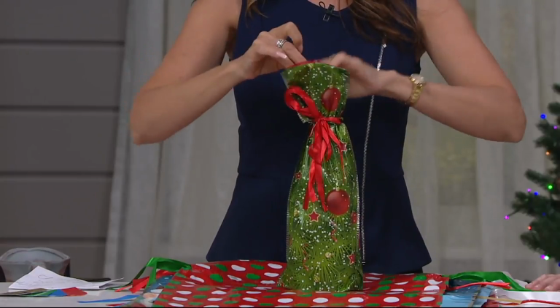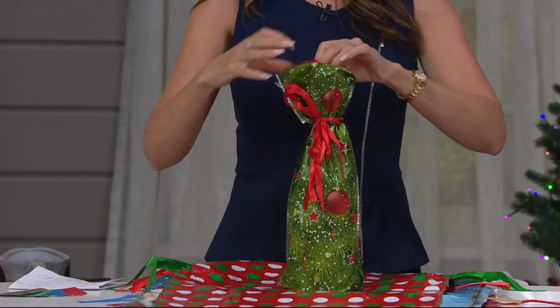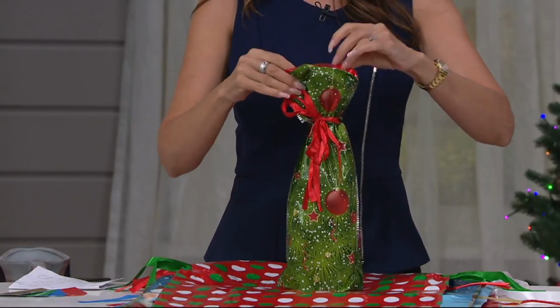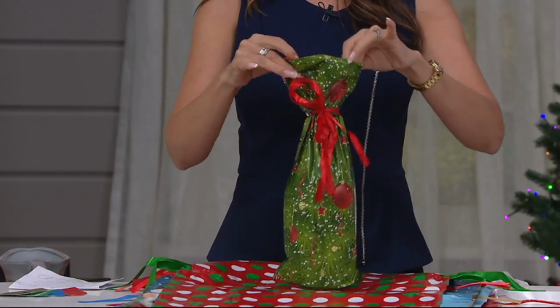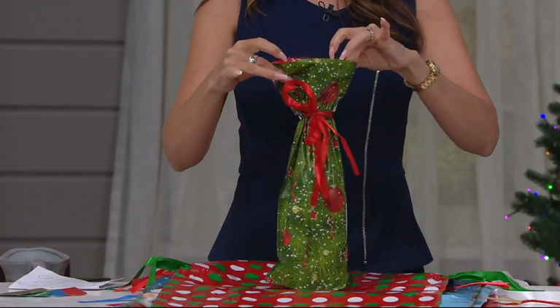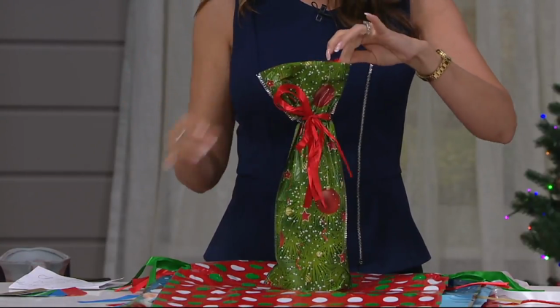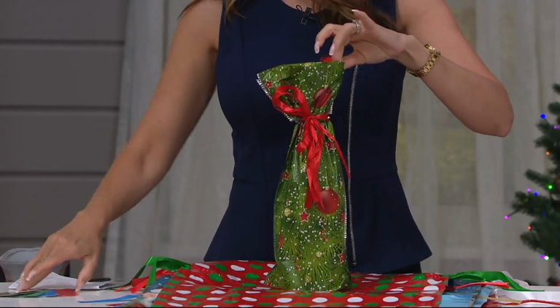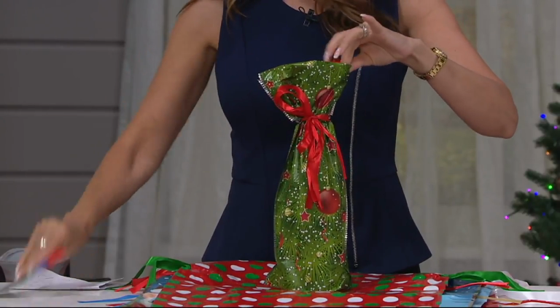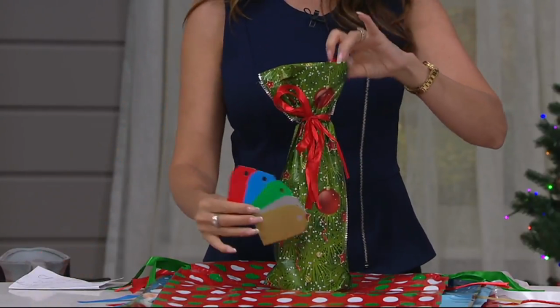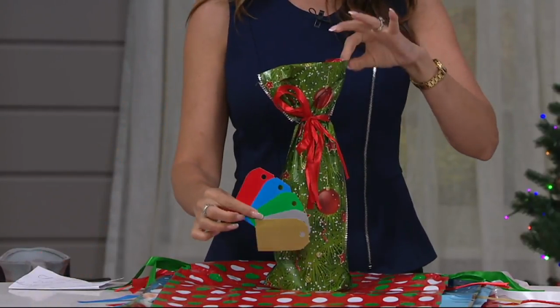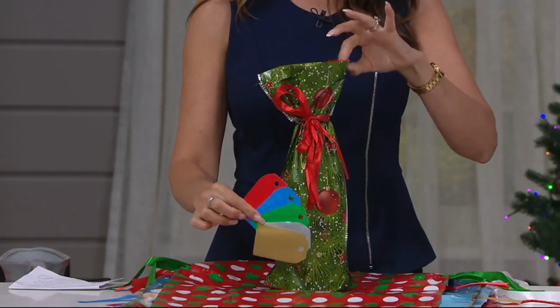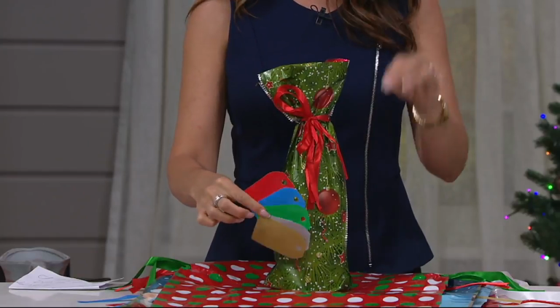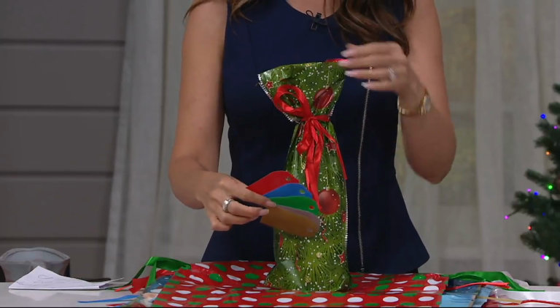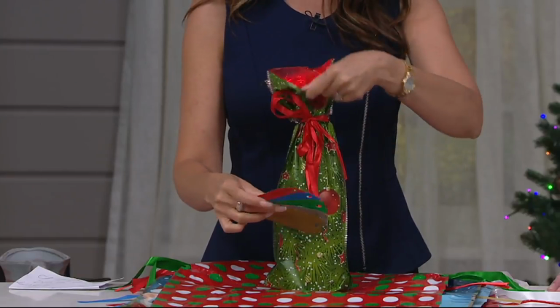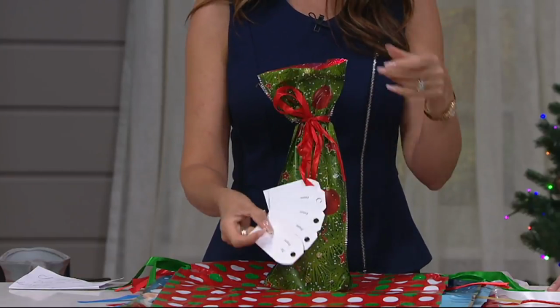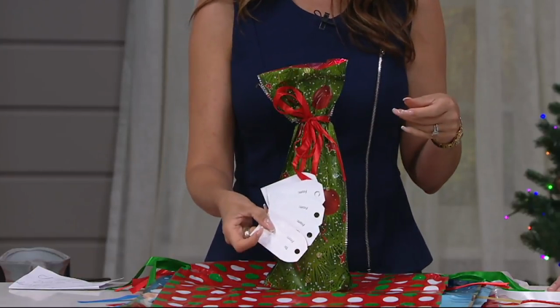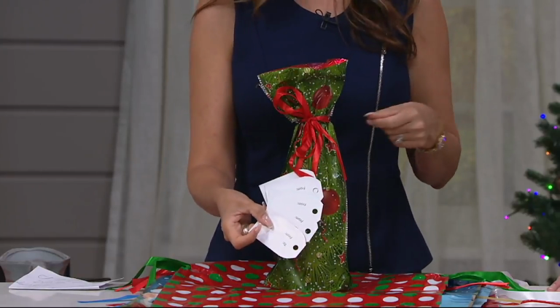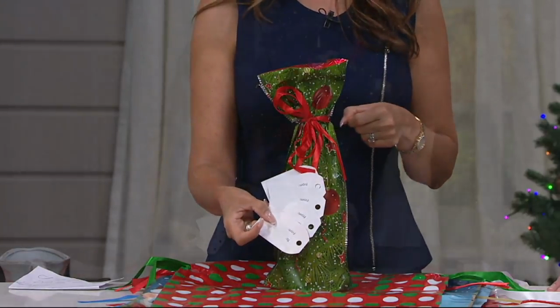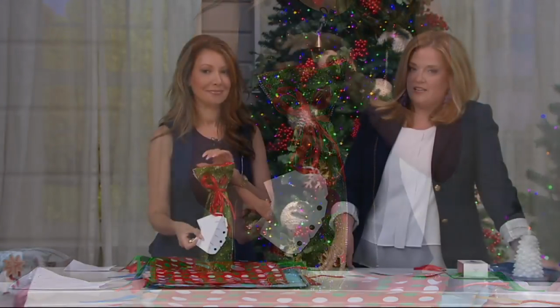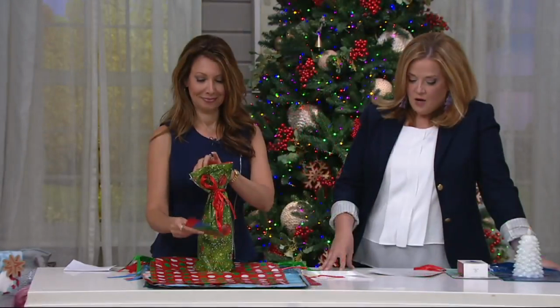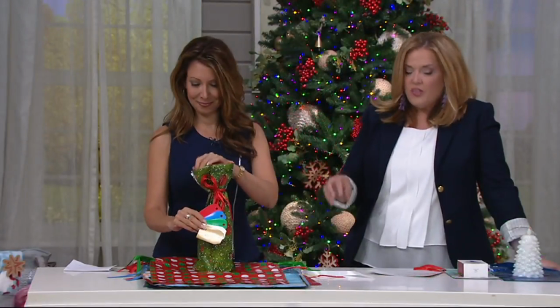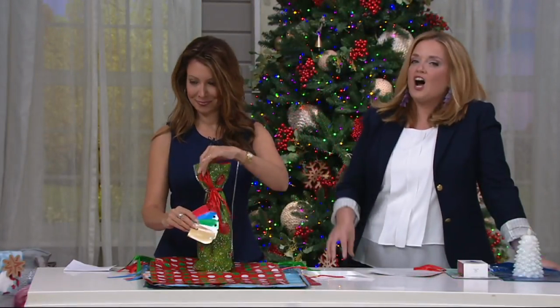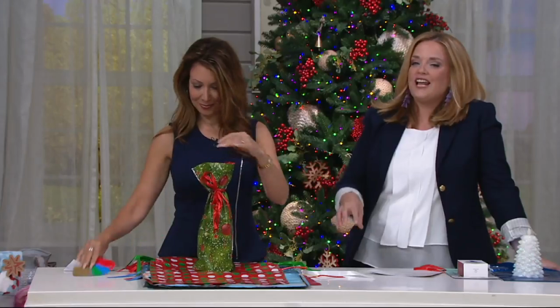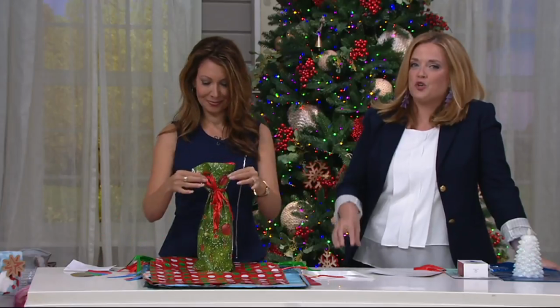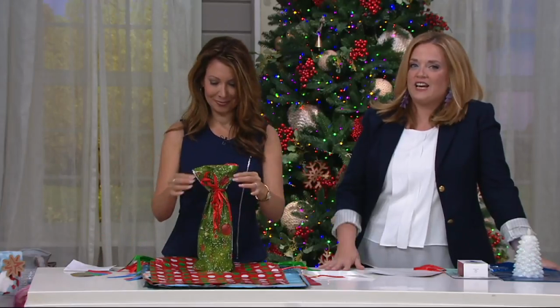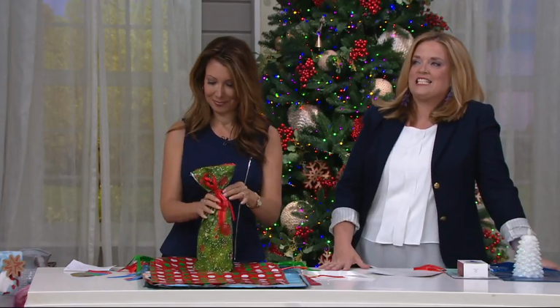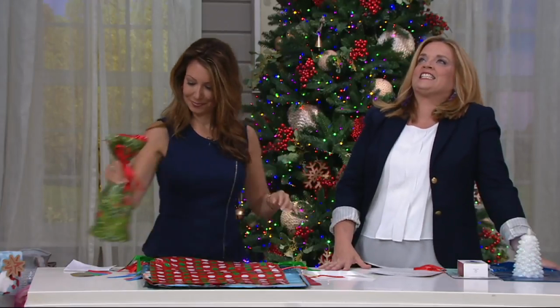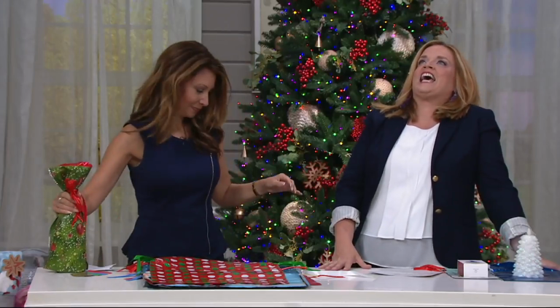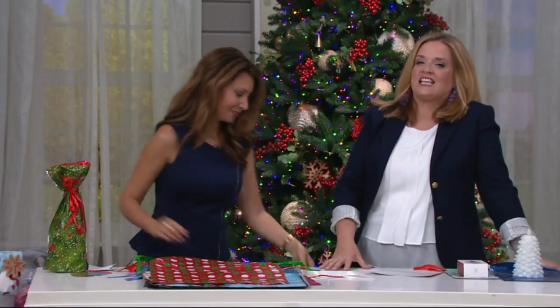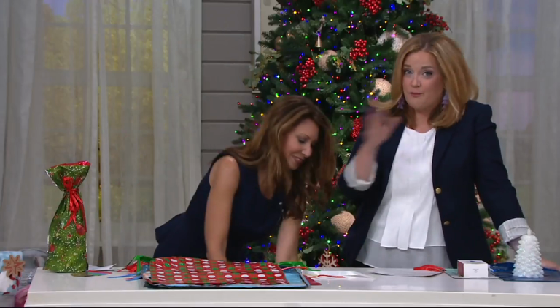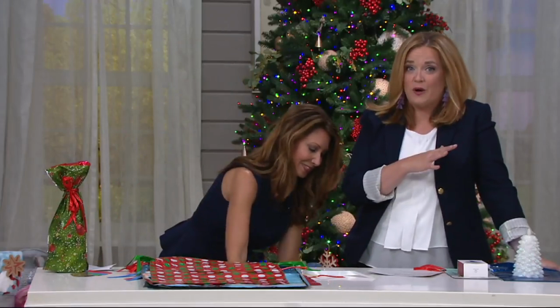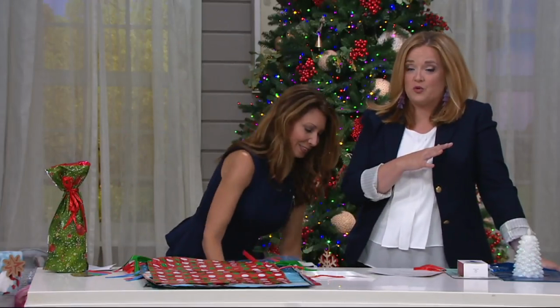These are also available for four easy payments of $4.32 if you want to pick up more than one set. Since October of 2017, more than 130,000 sets have made their way out the door.